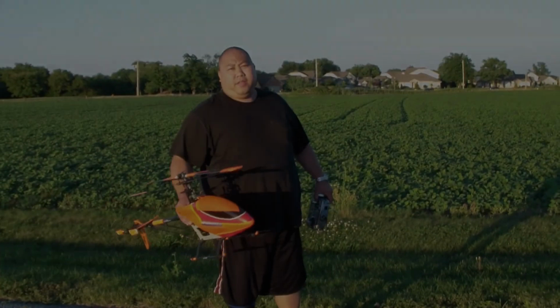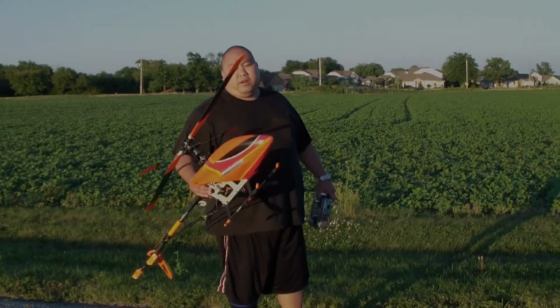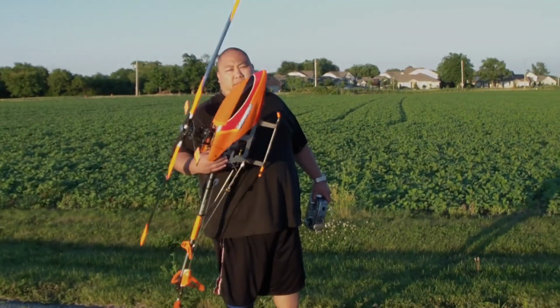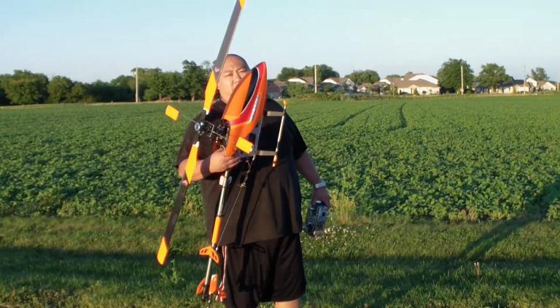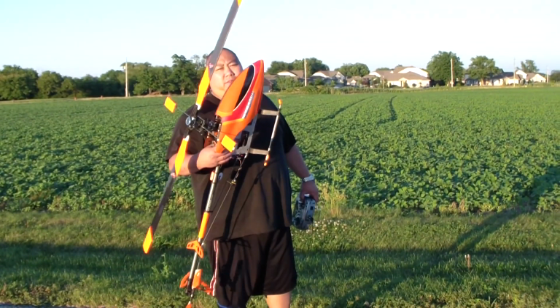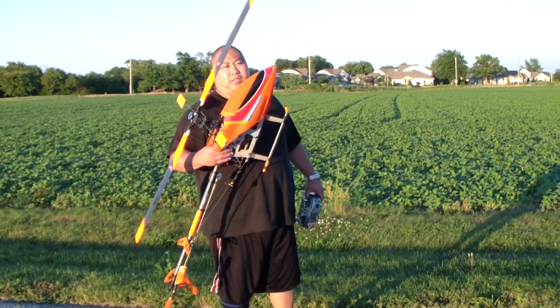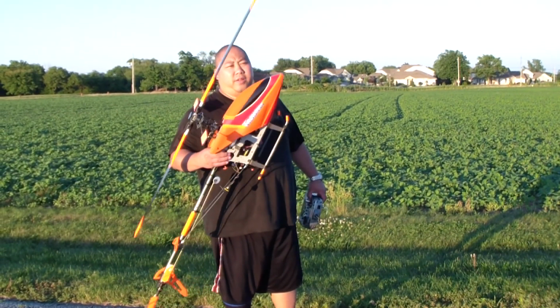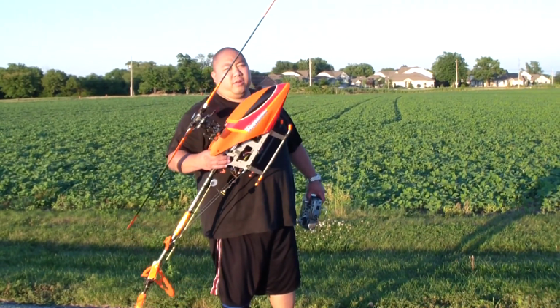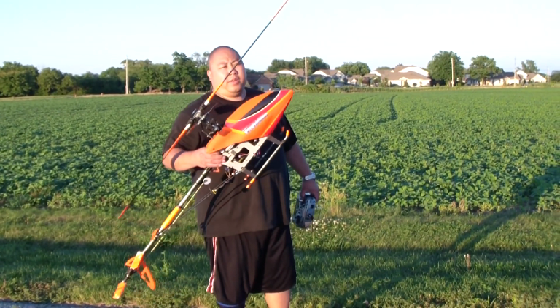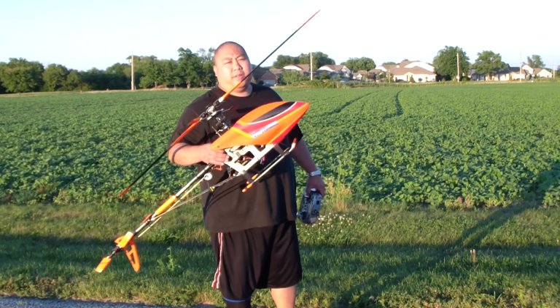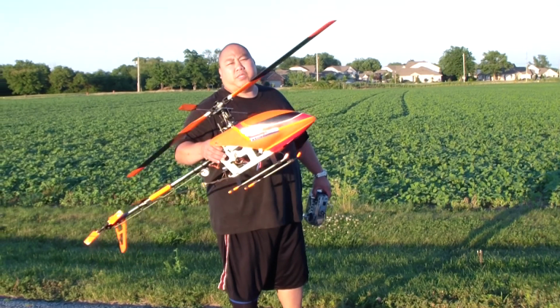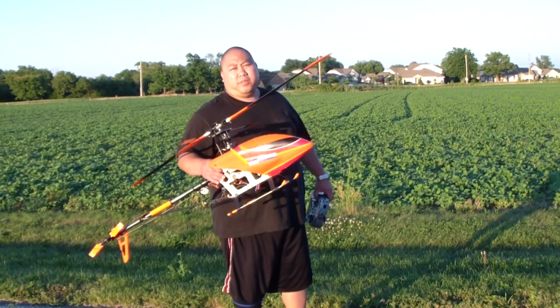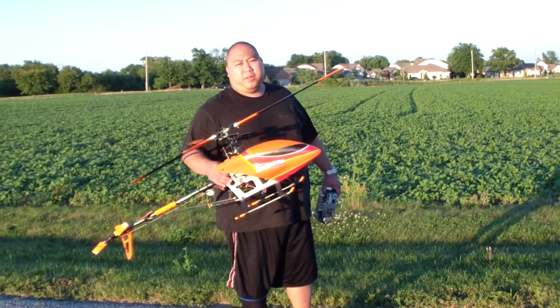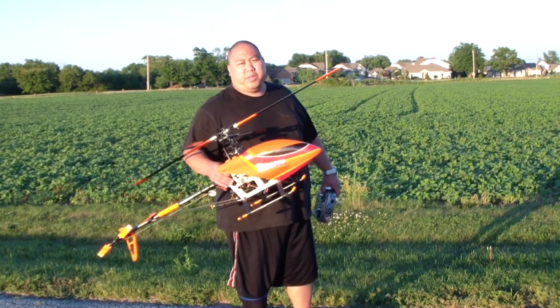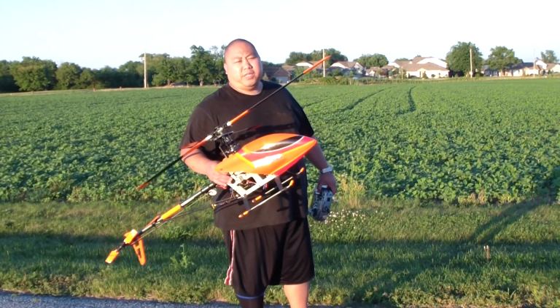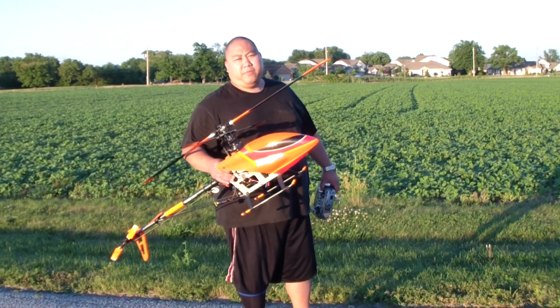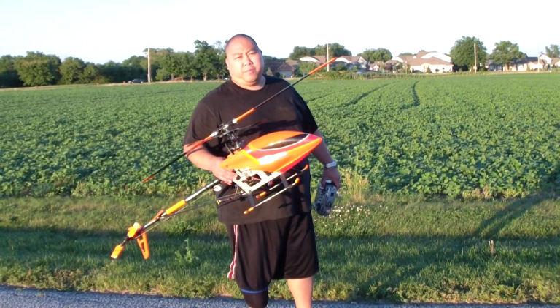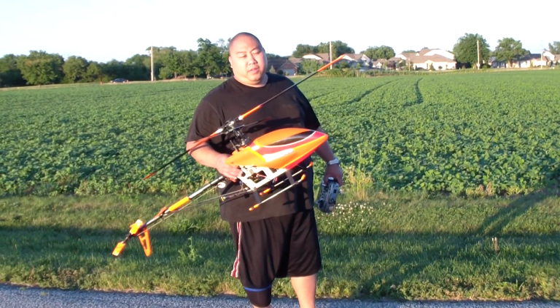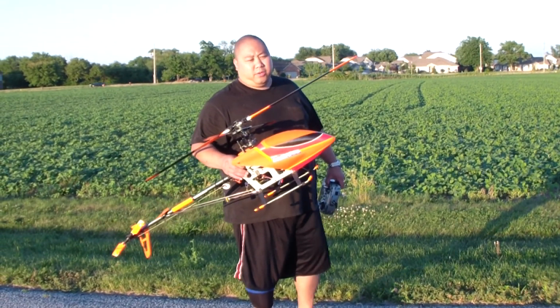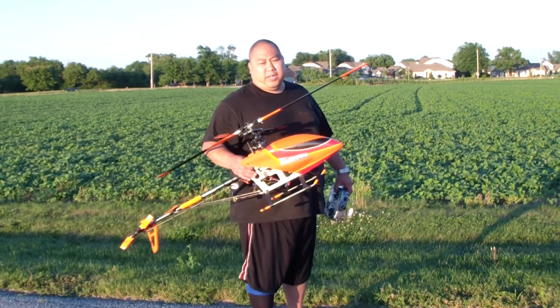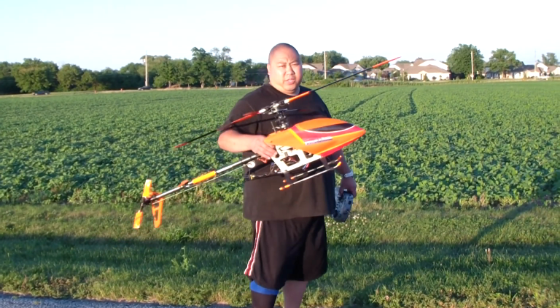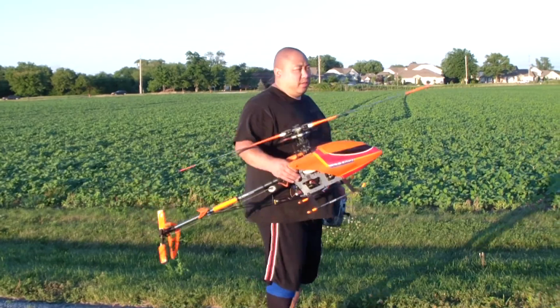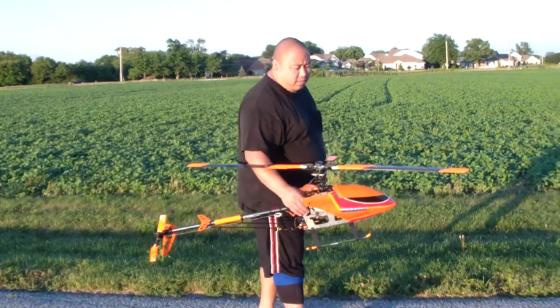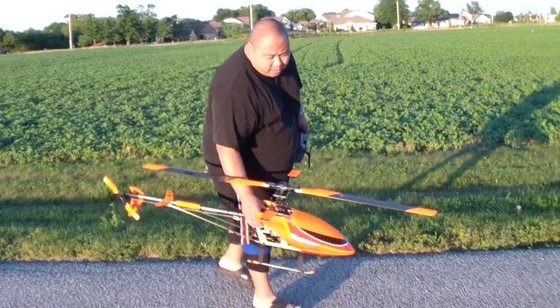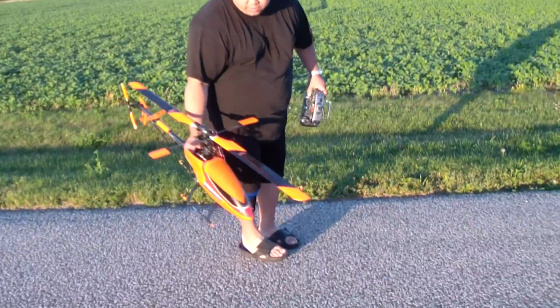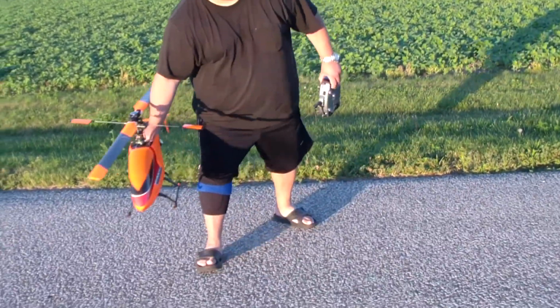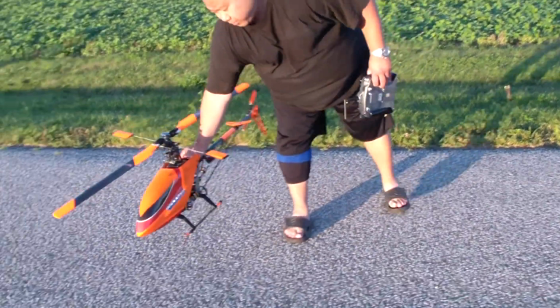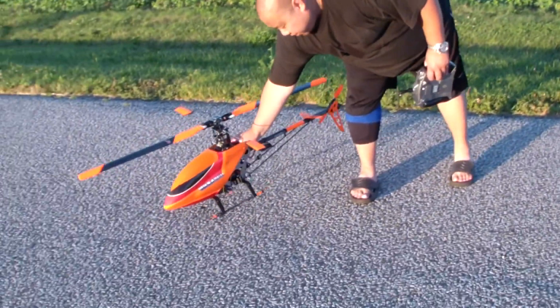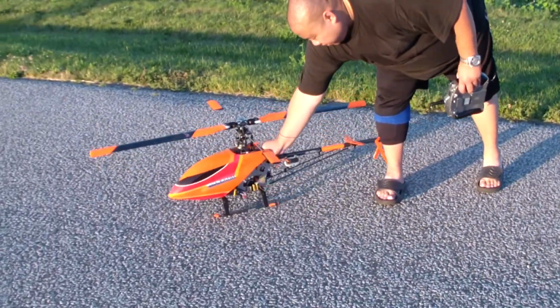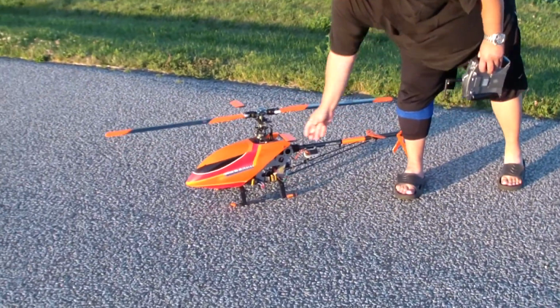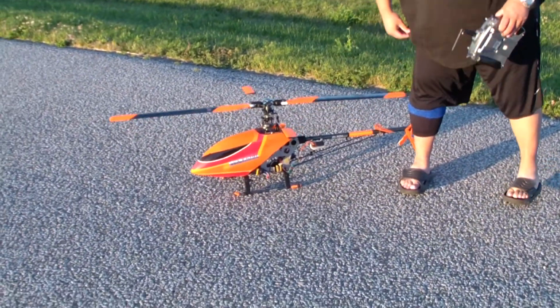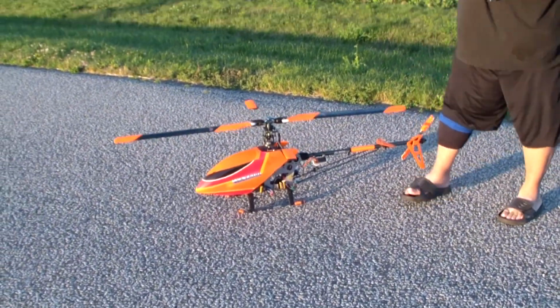Alright guys, so we have my T-Rex 600. We're gonna test out my new HD cam — video cam — to see how well it can track. We're not gonna do anything crazy; haven't flown in a while.